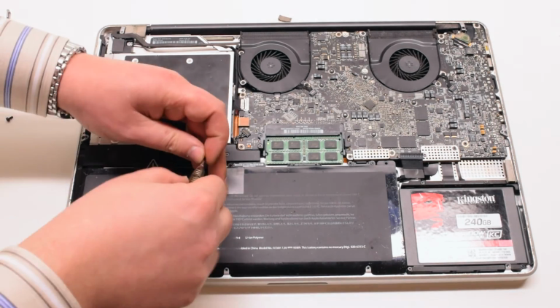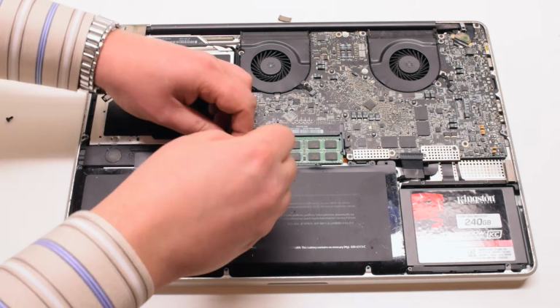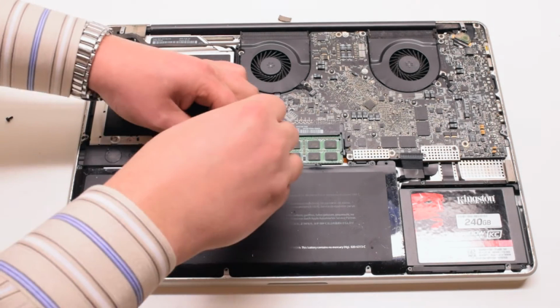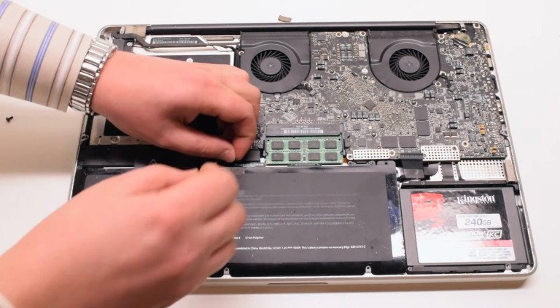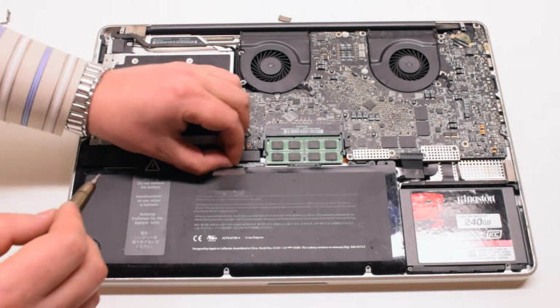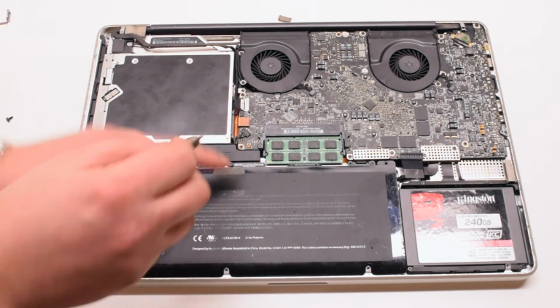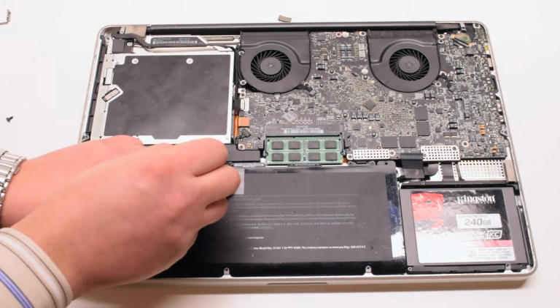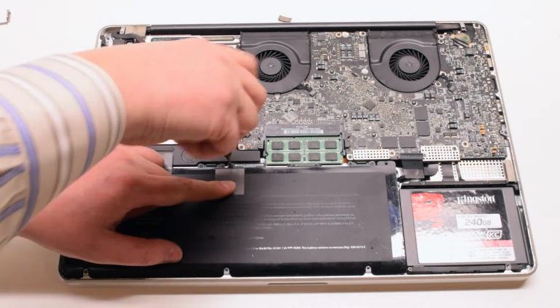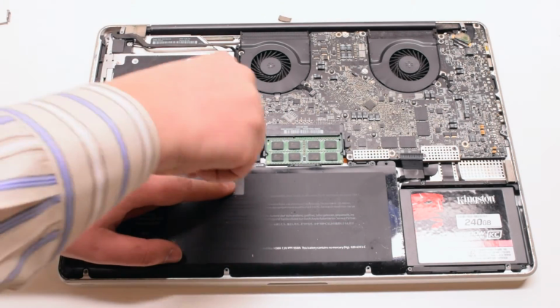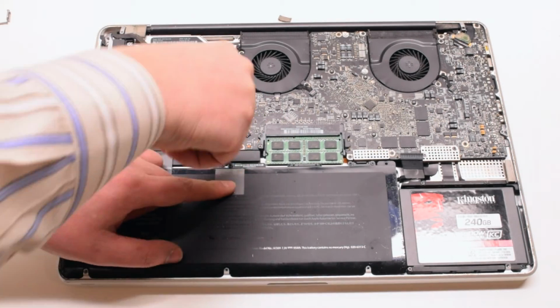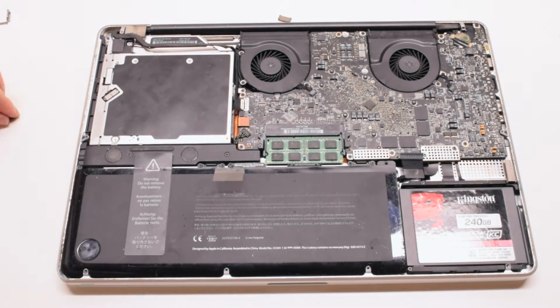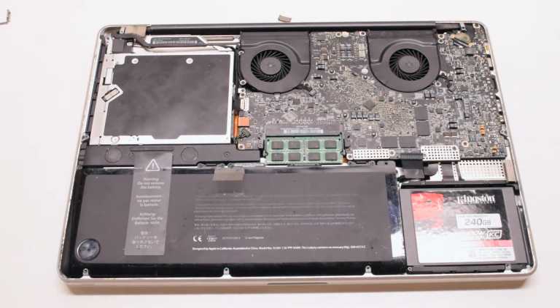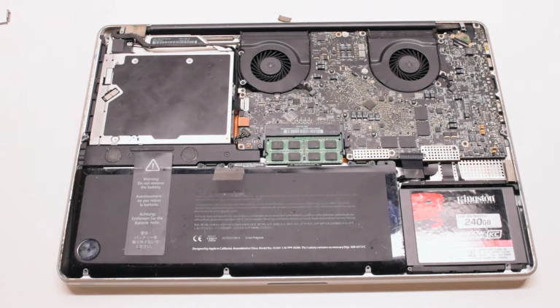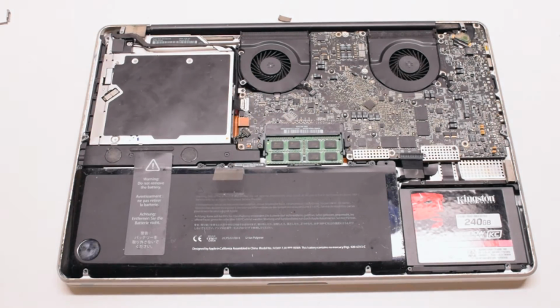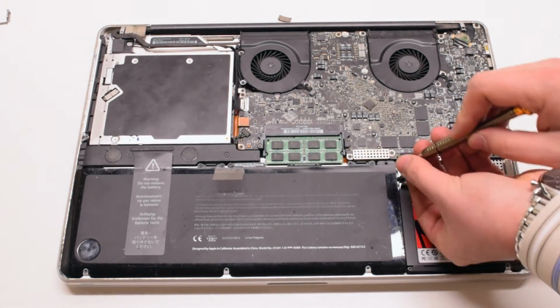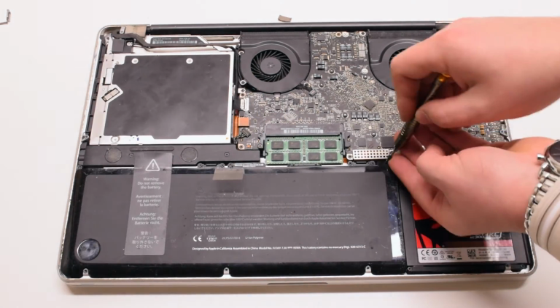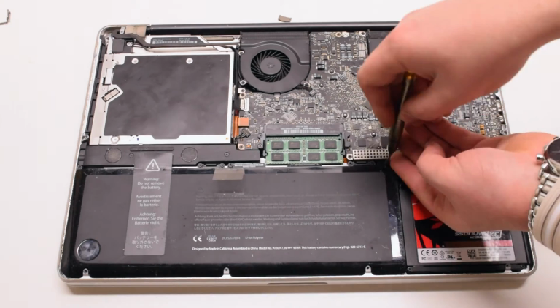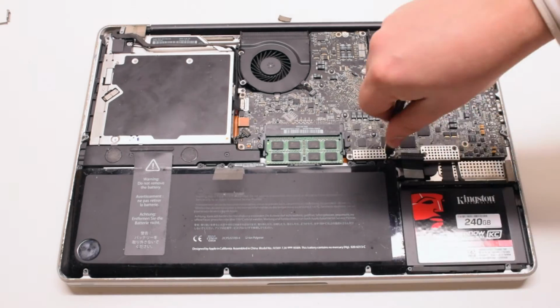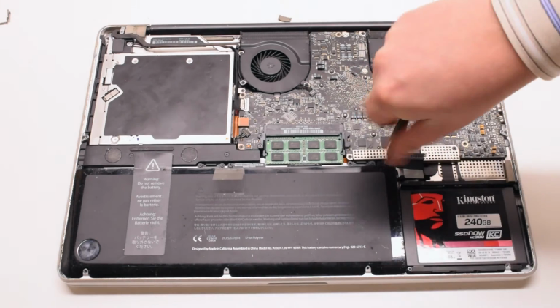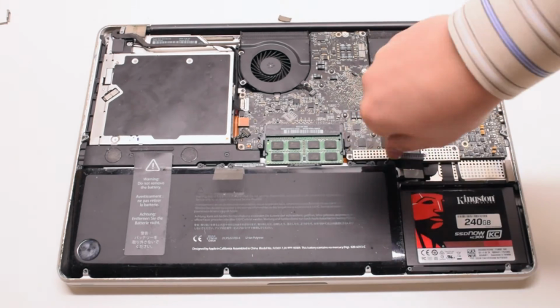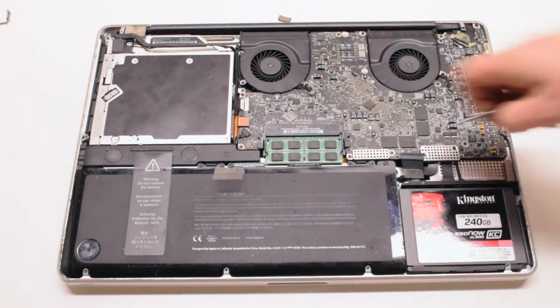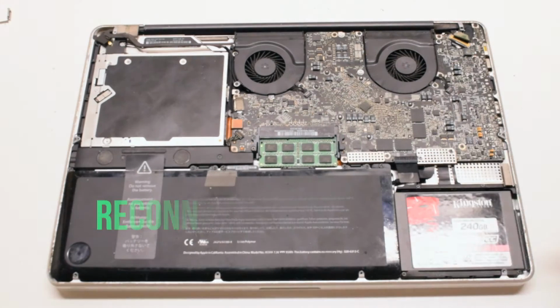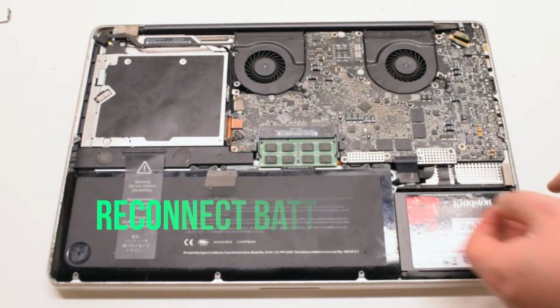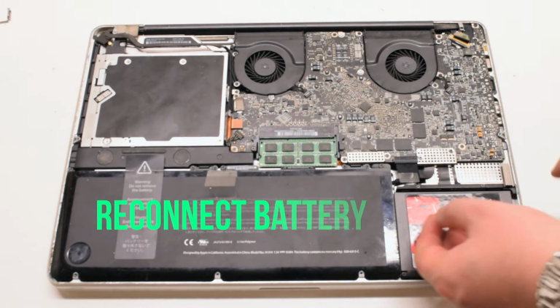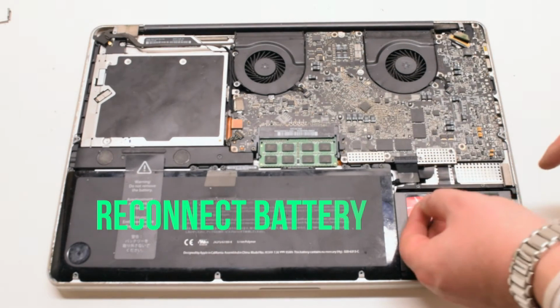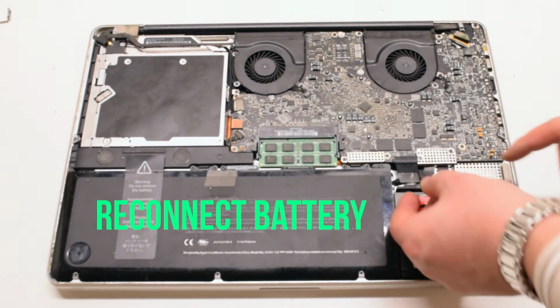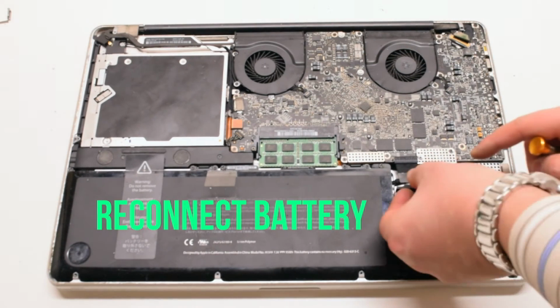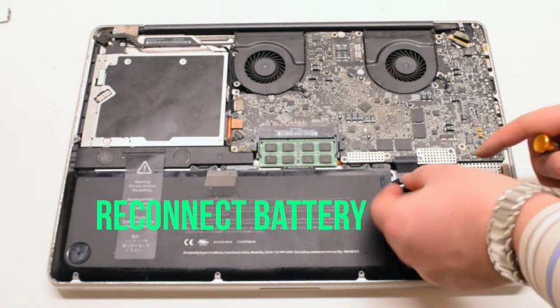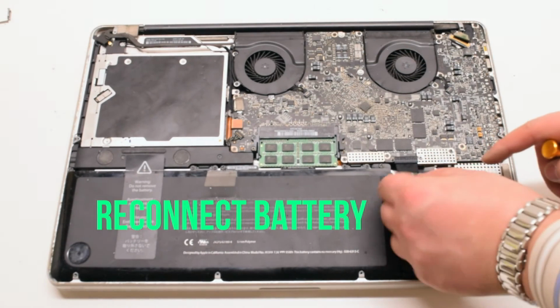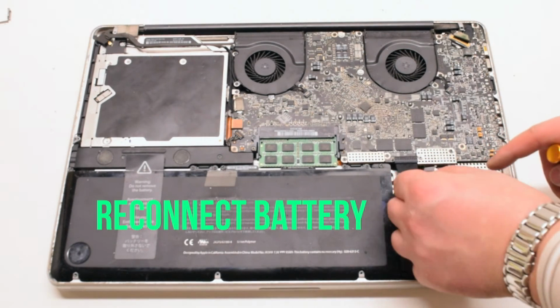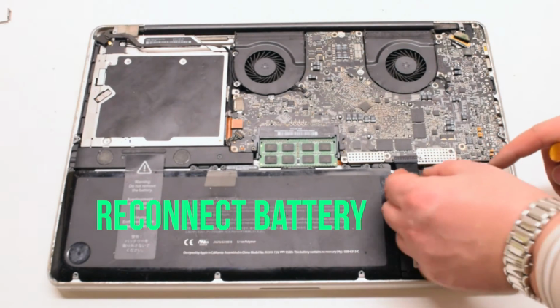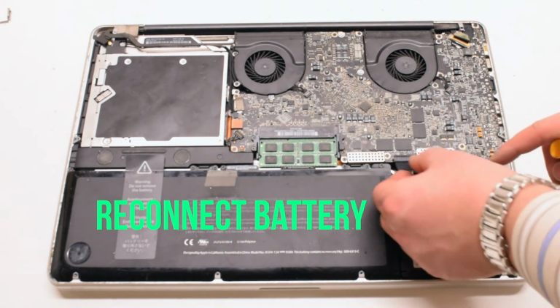Reinstall one screw on the left, one in the middle, and one in the right corner. Then reconnect the battery.